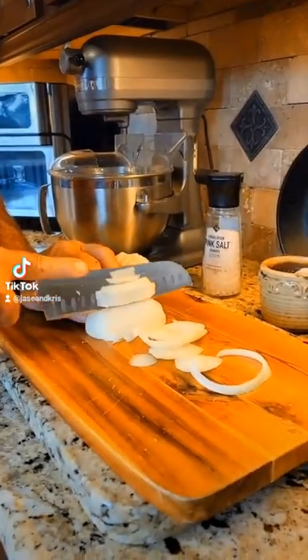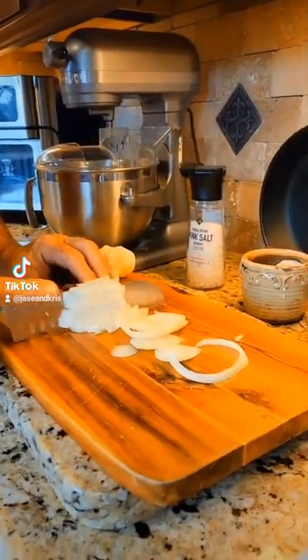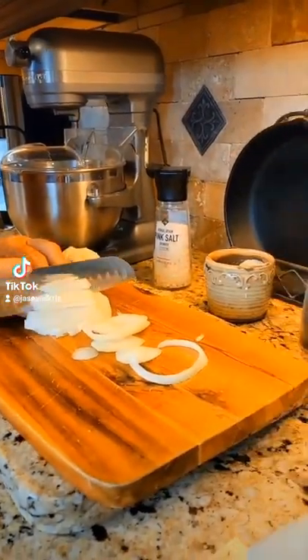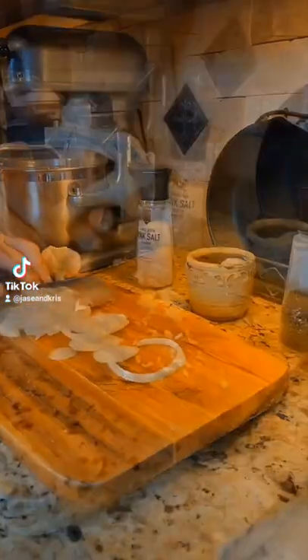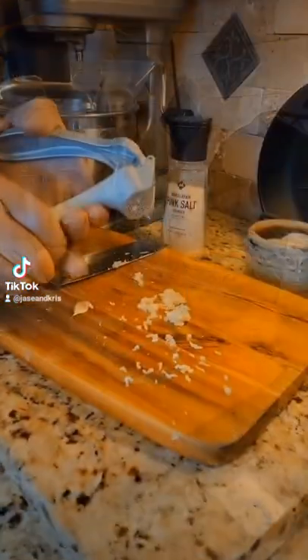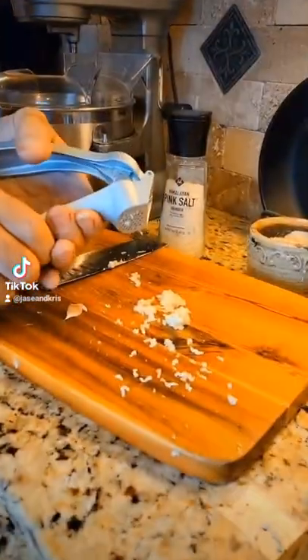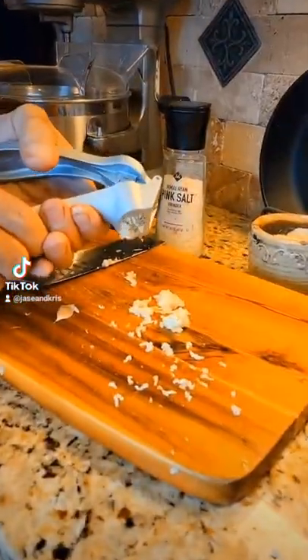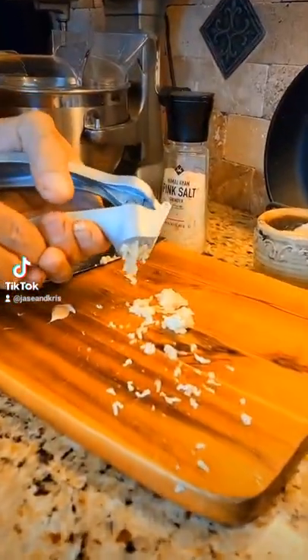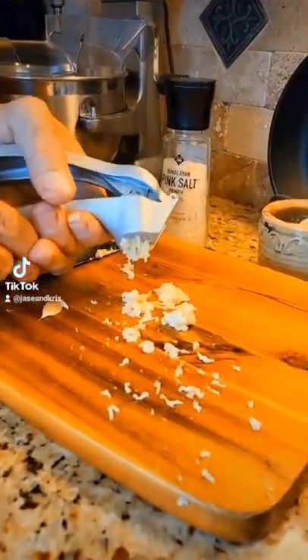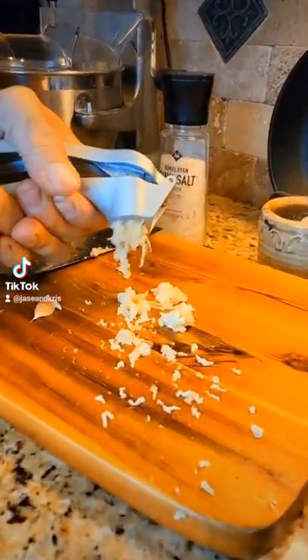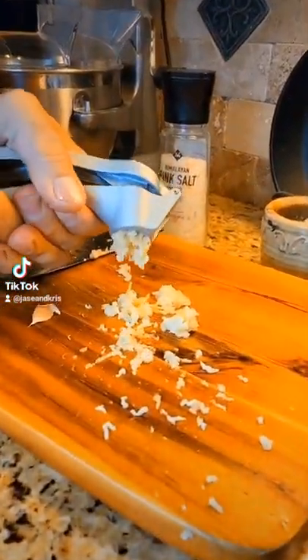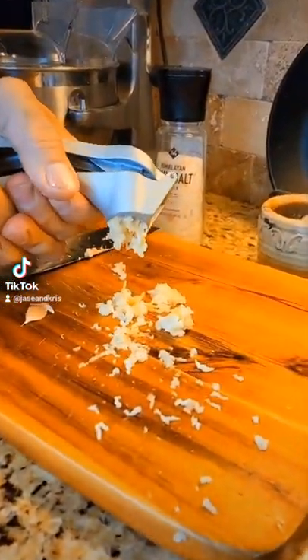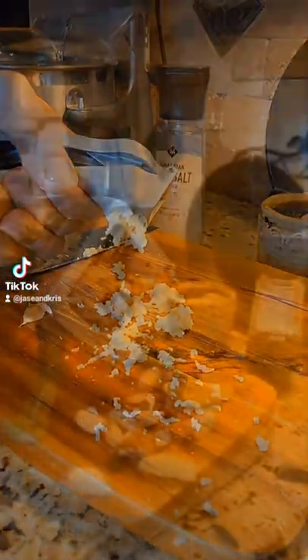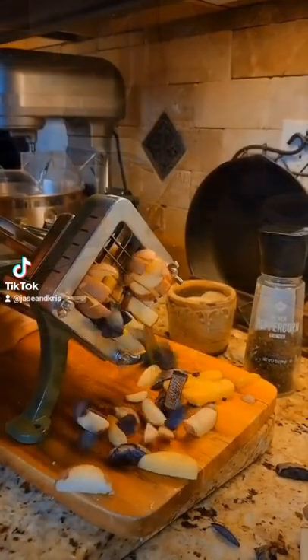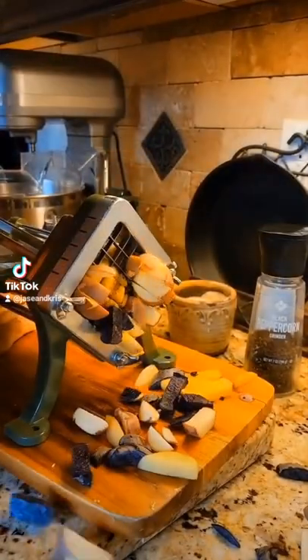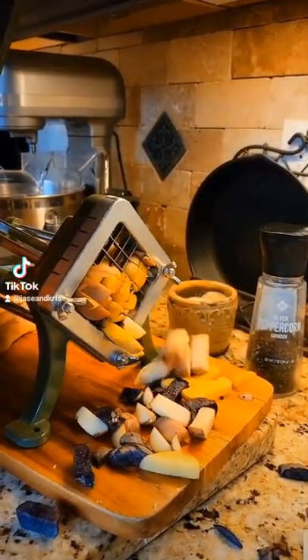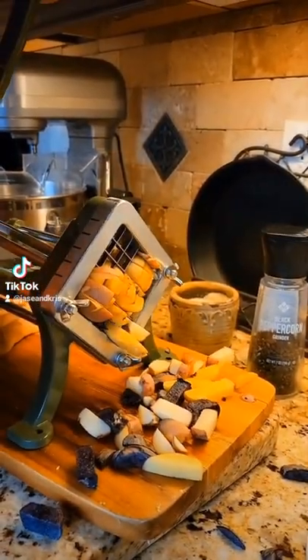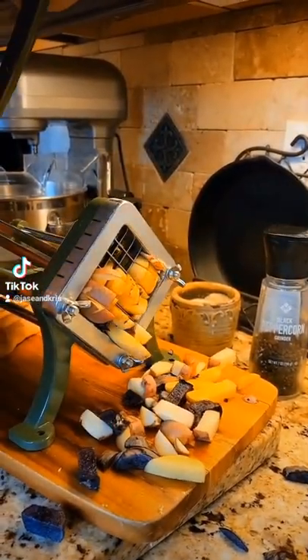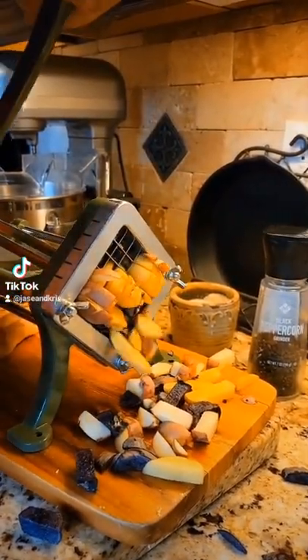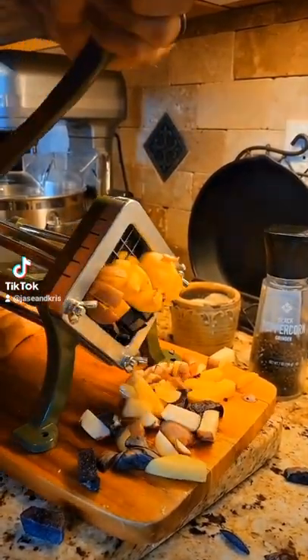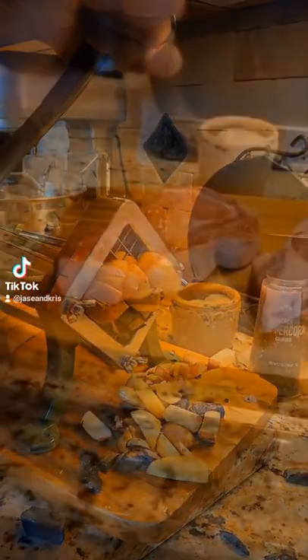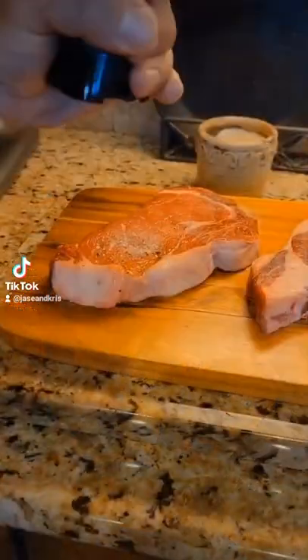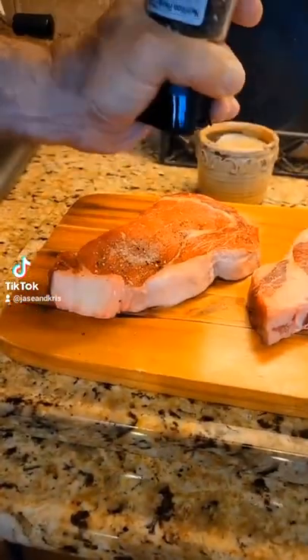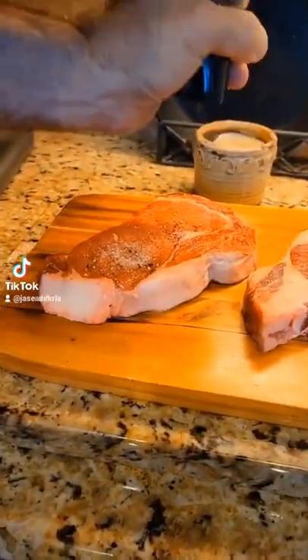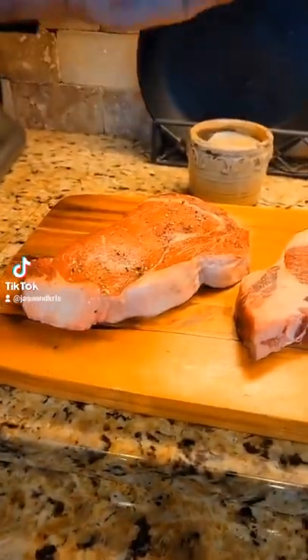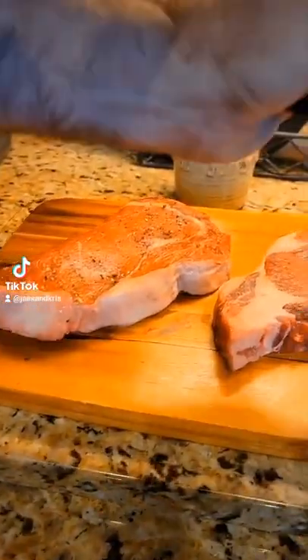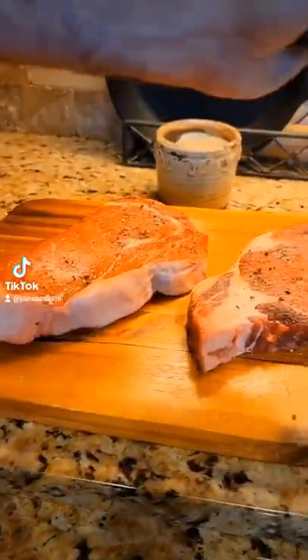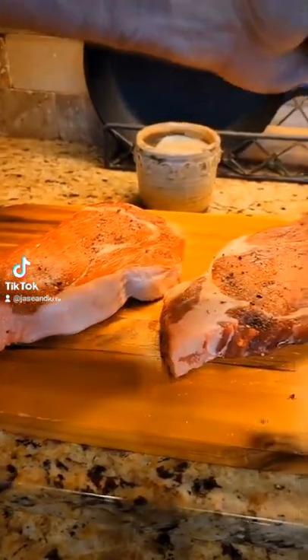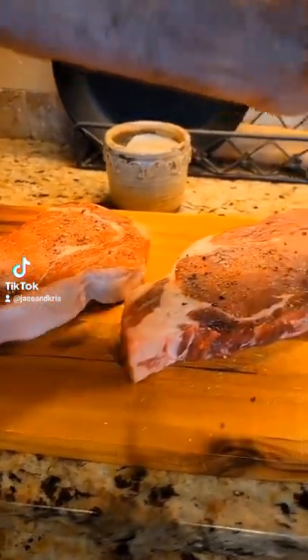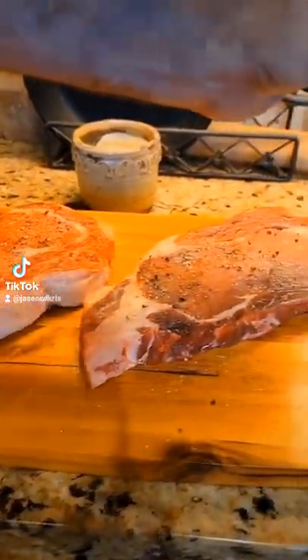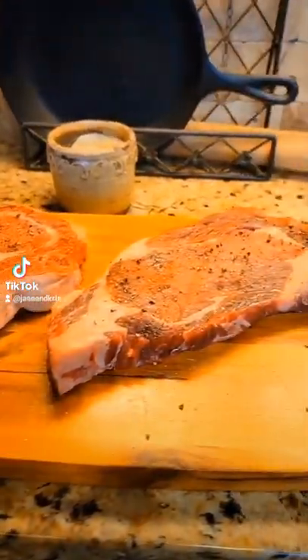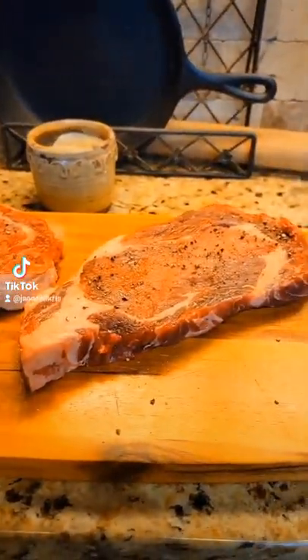Prep work: slice your sweet onions, a little fresh minced garlic. Cut and slice your taters — potatoes. Season both sides of steak with salt and pepper. Push it real good.